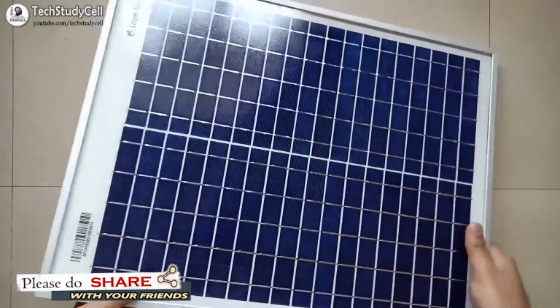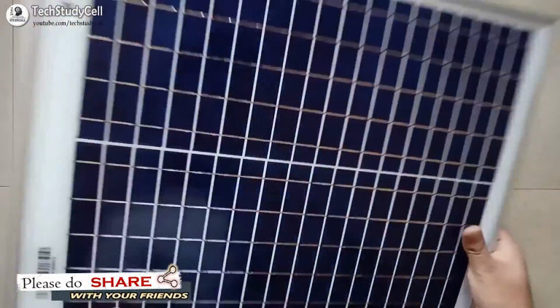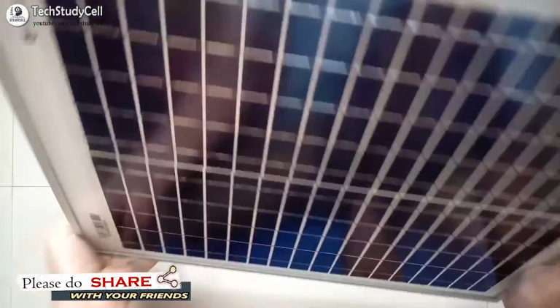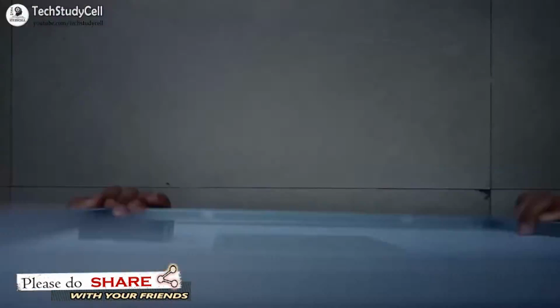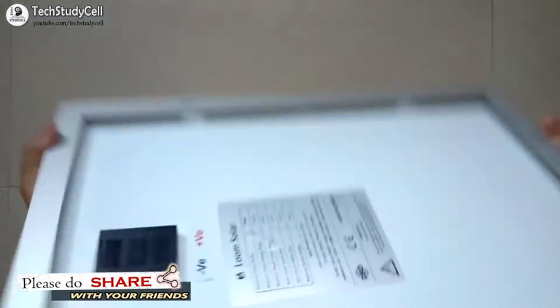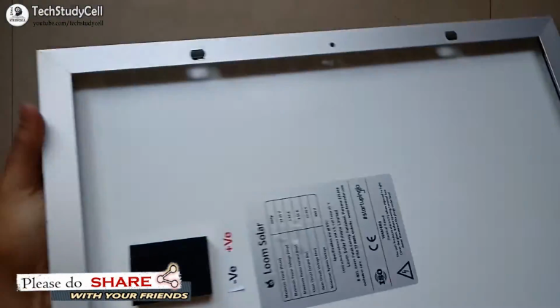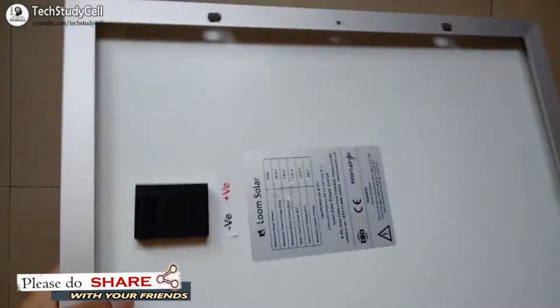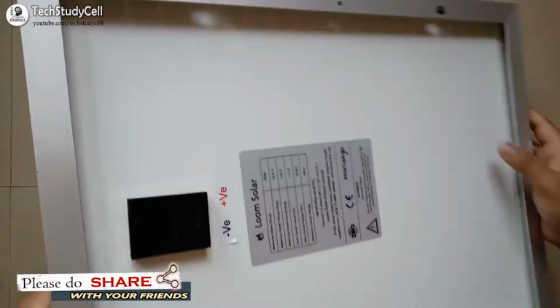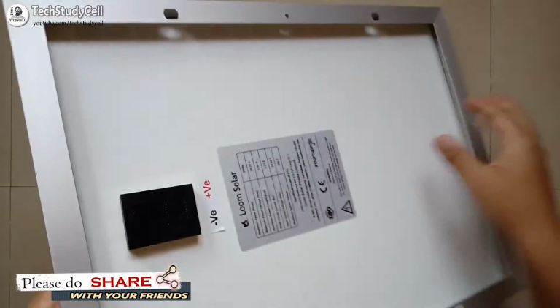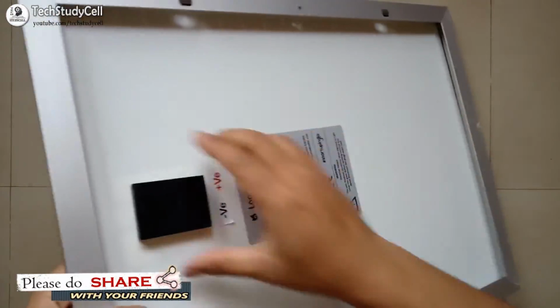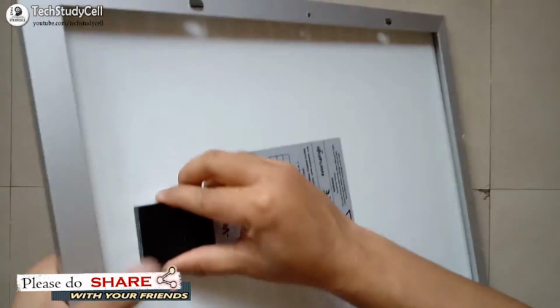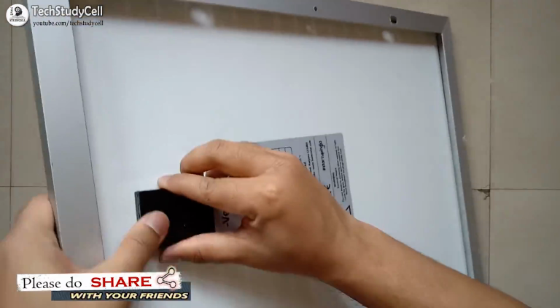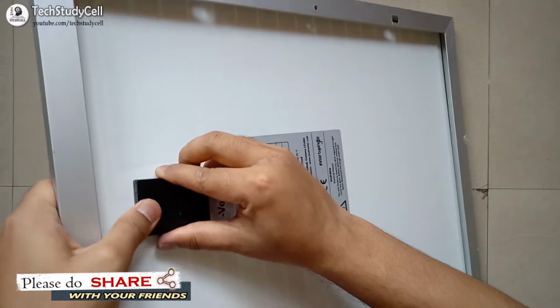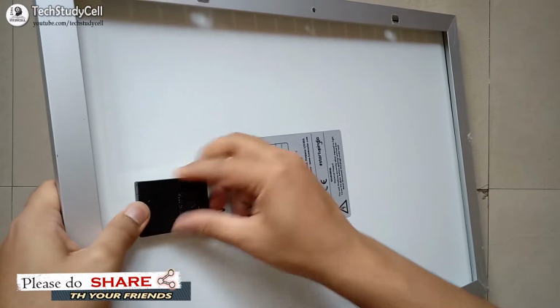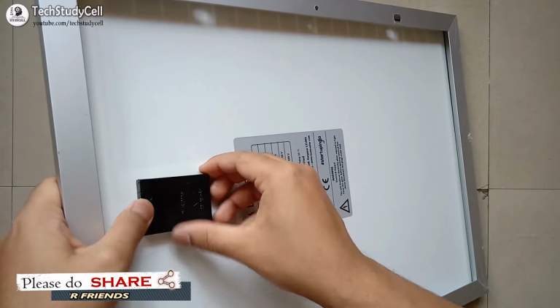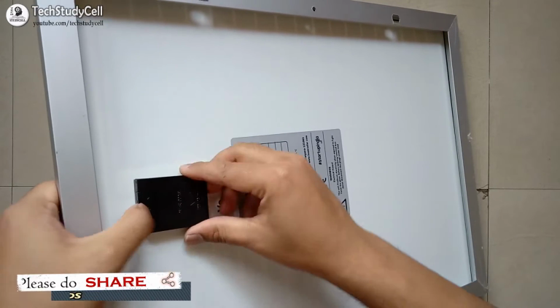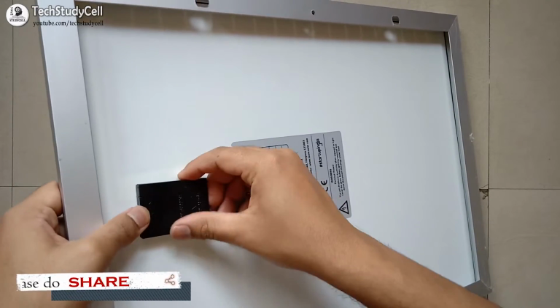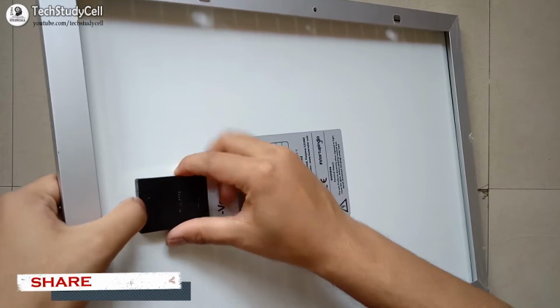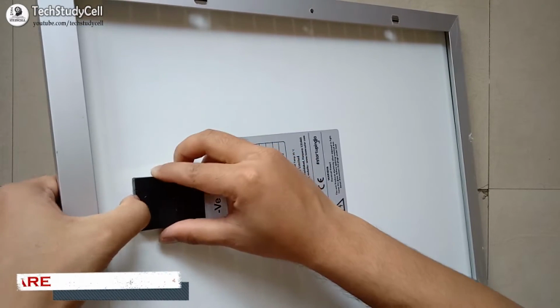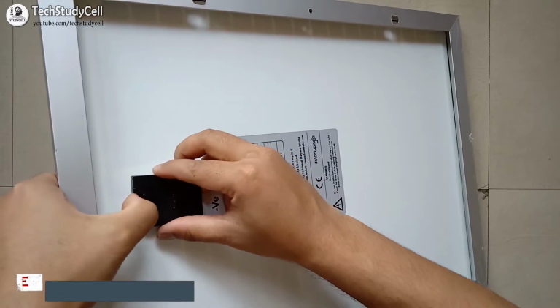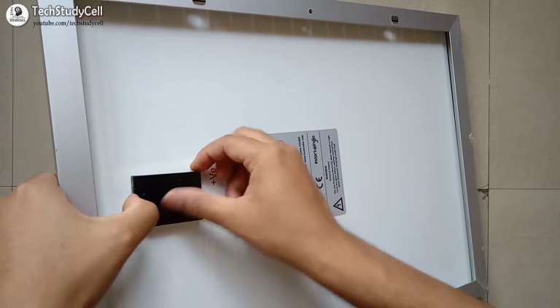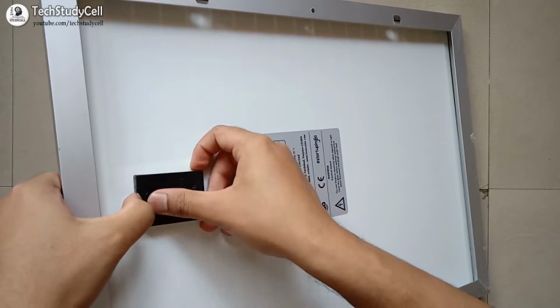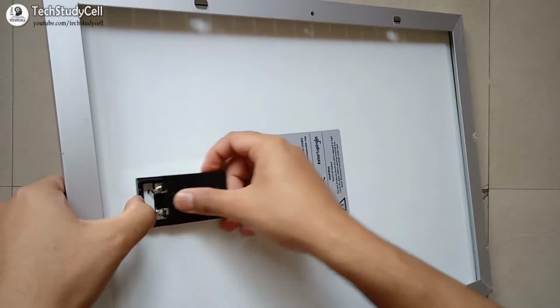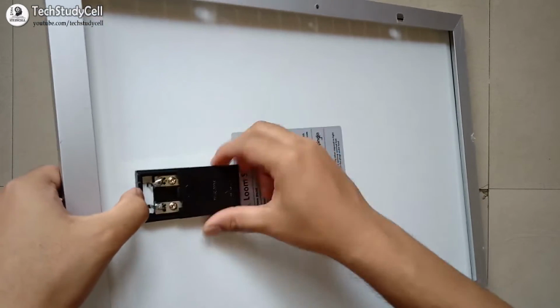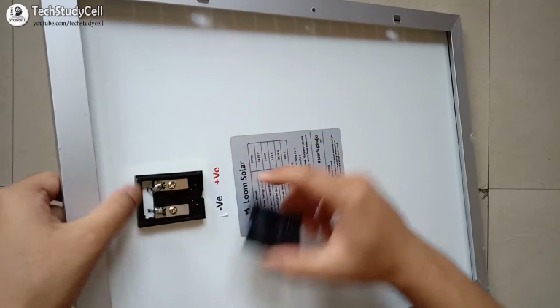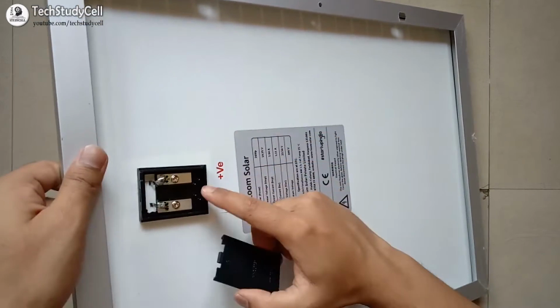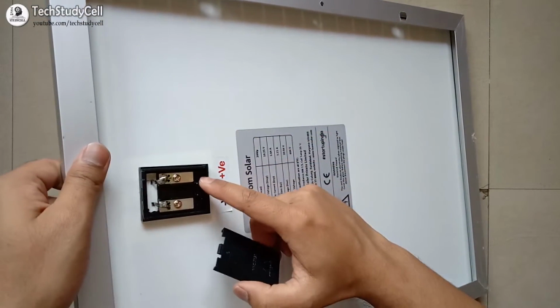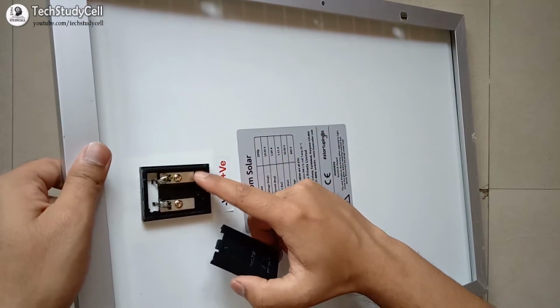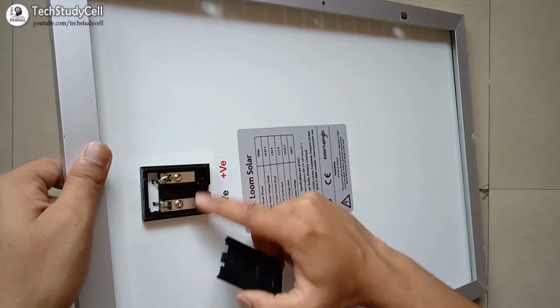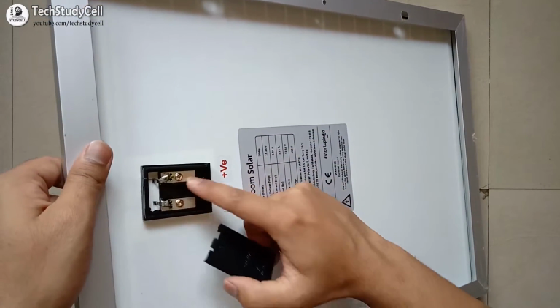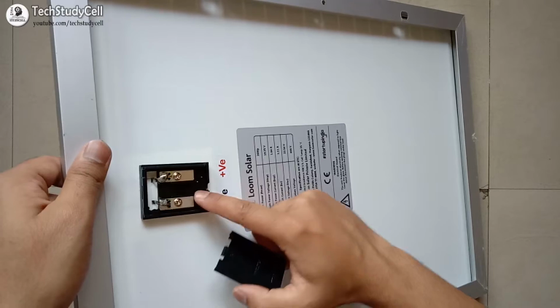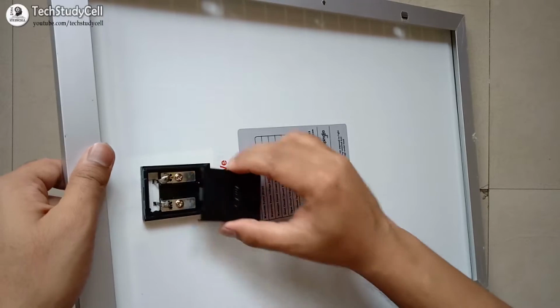If I talk about the build quality, the frame is made of aluminium, and on the top they have provided a hard glass cover which will protect the solar cells from any damage. On the back, we connect the positive and negative wire at the two terminals.